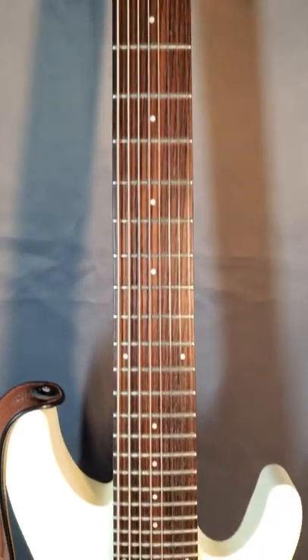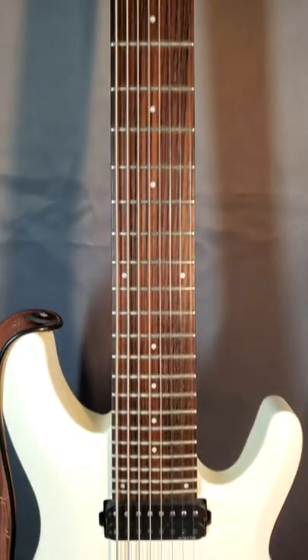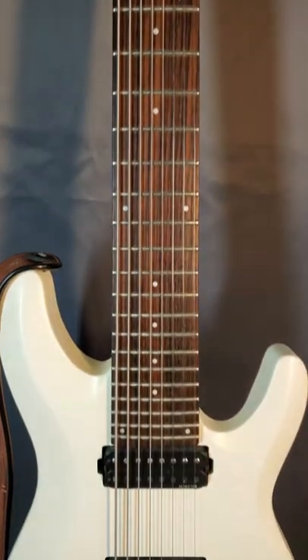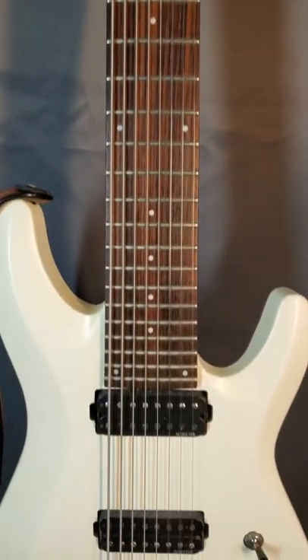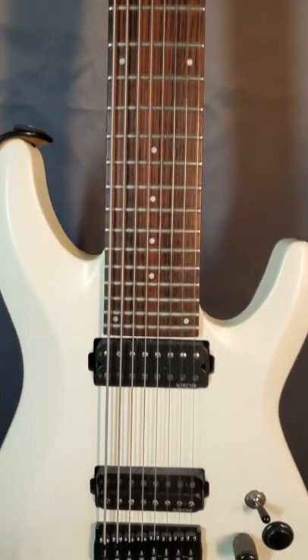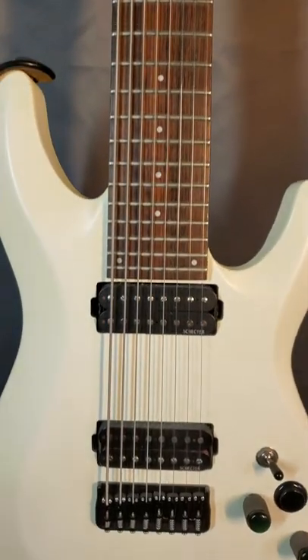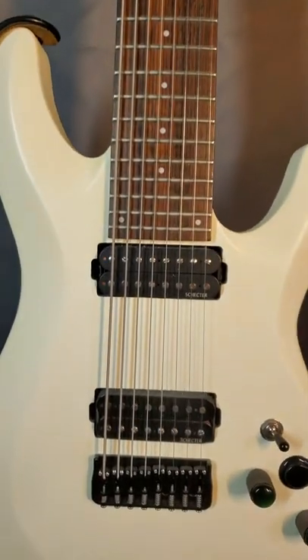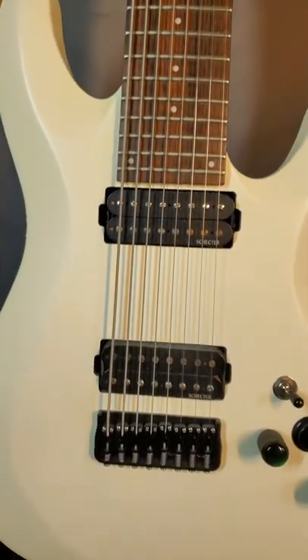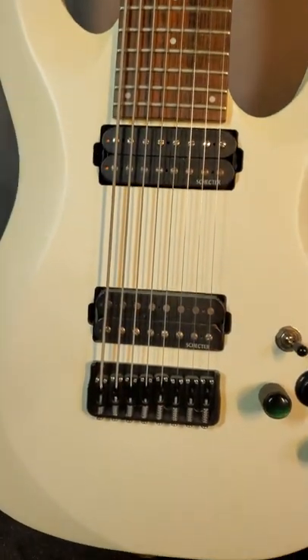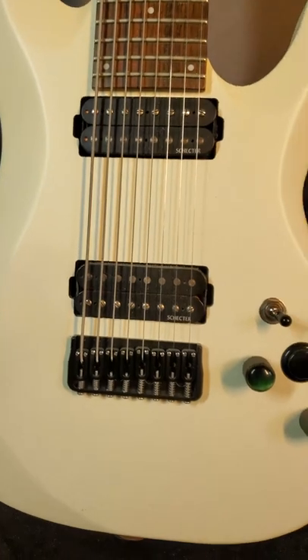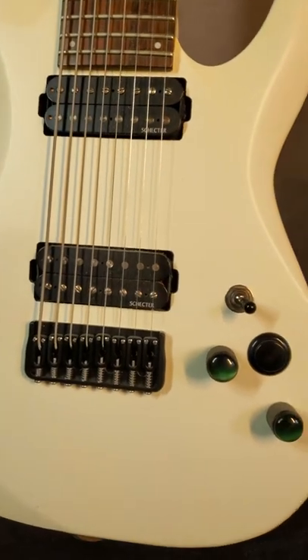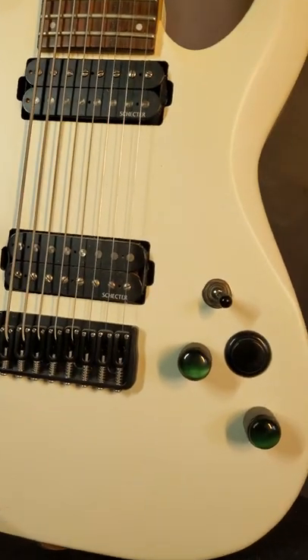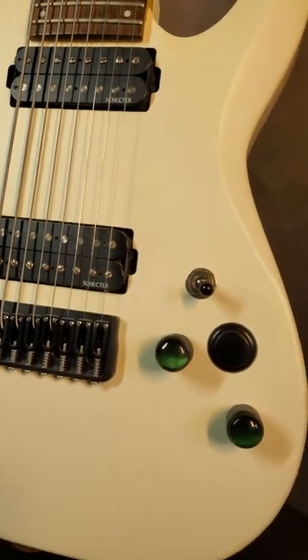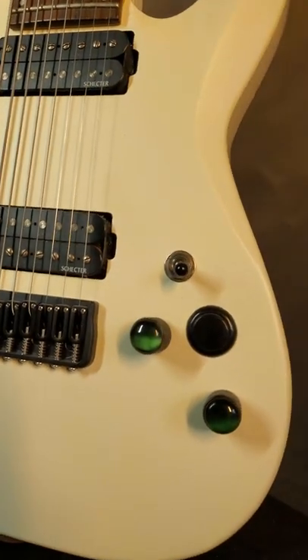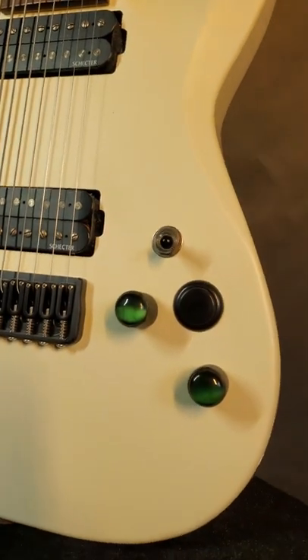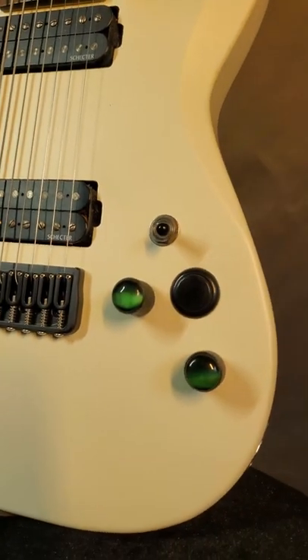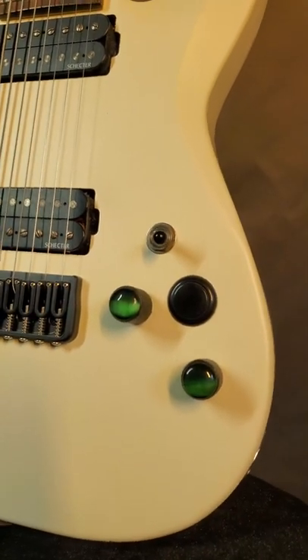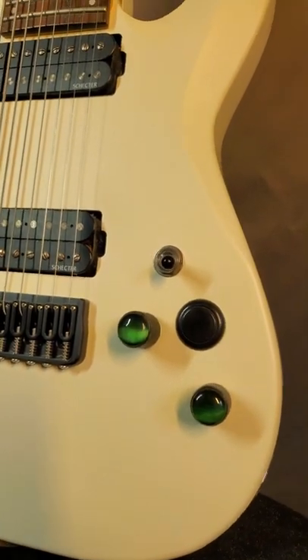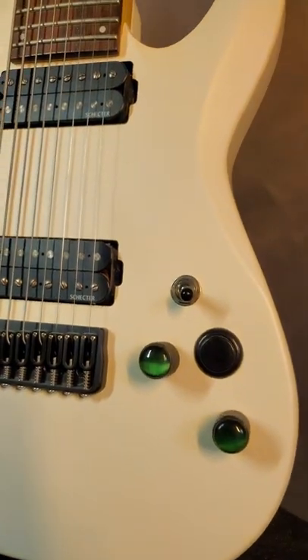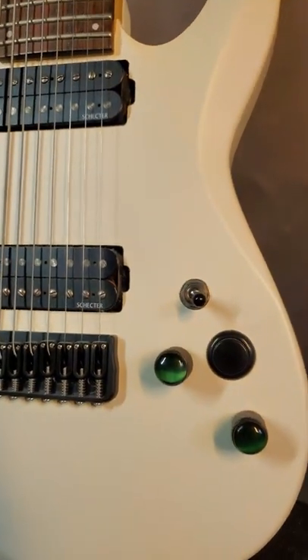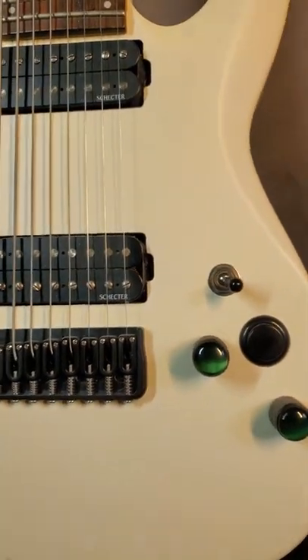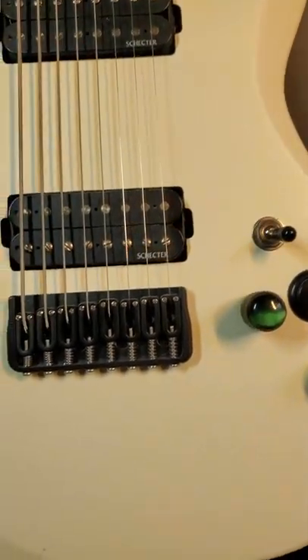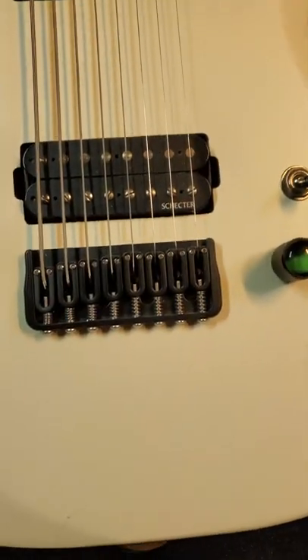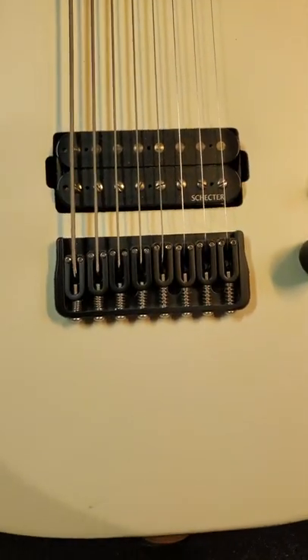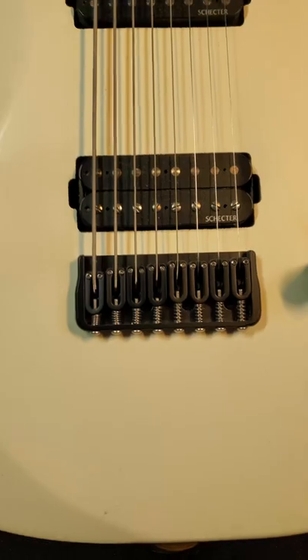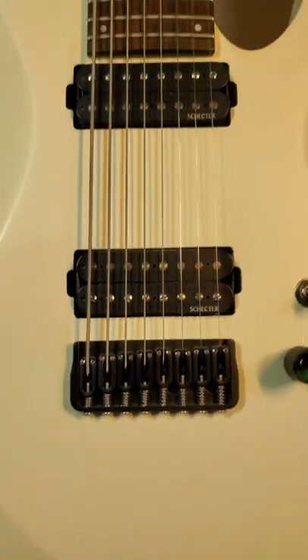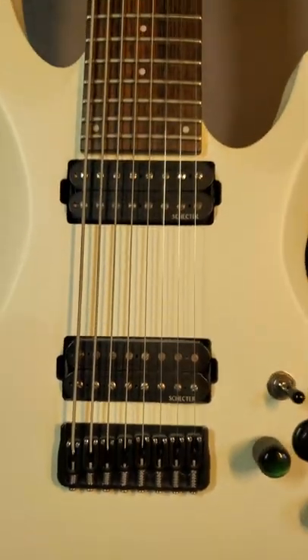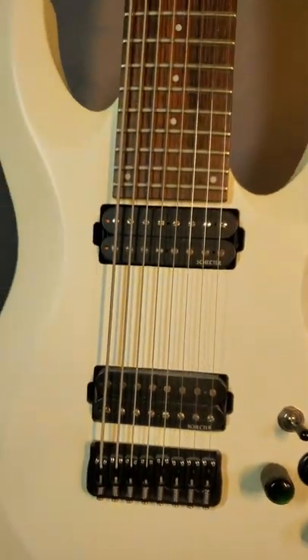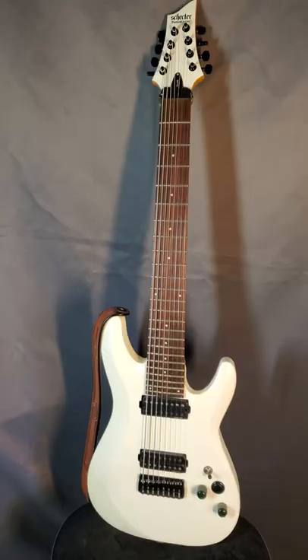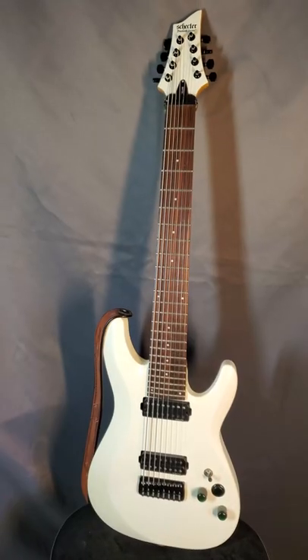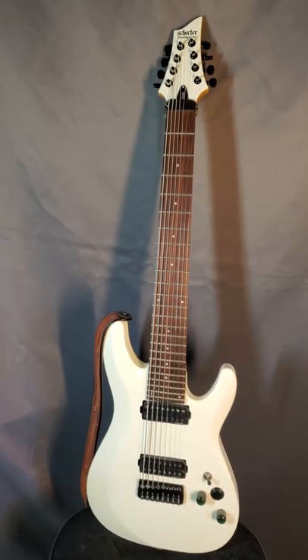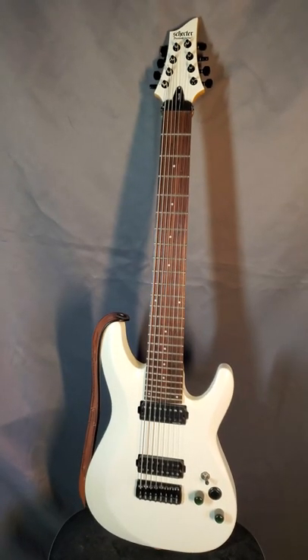It feels great to play, as the longer scale length is more accommodating to my chubby fingers. I swapped out the chrome hardware for black, had a kill switch installed in it later on, and I still play it often.